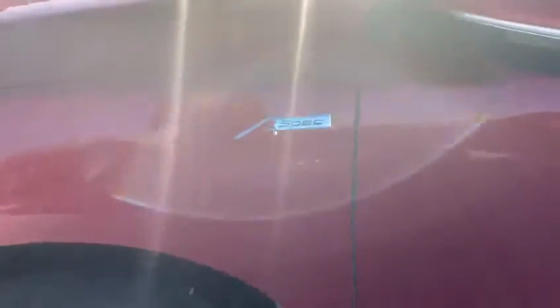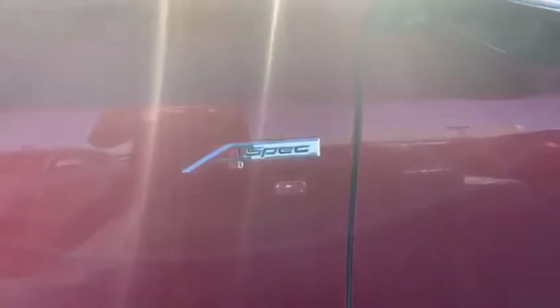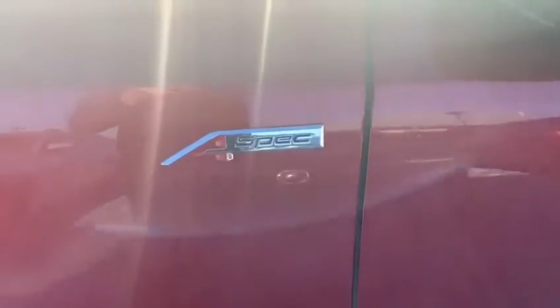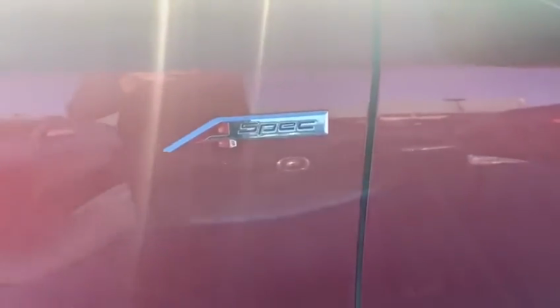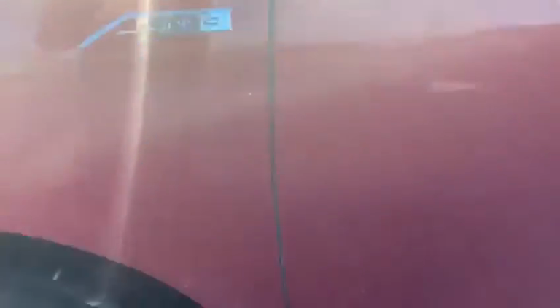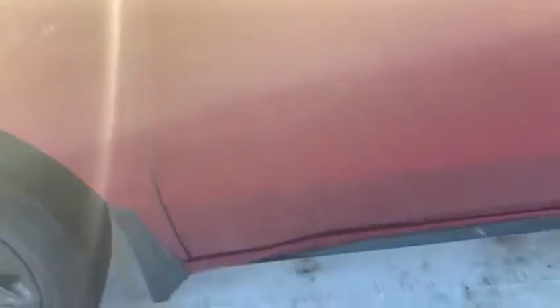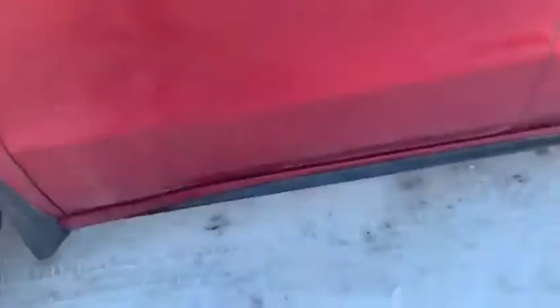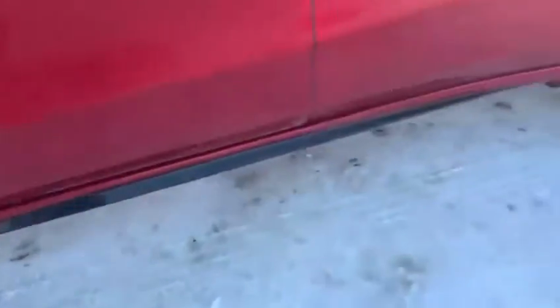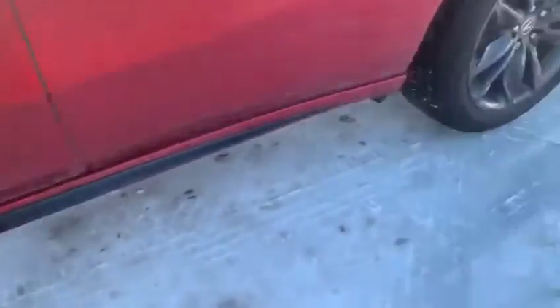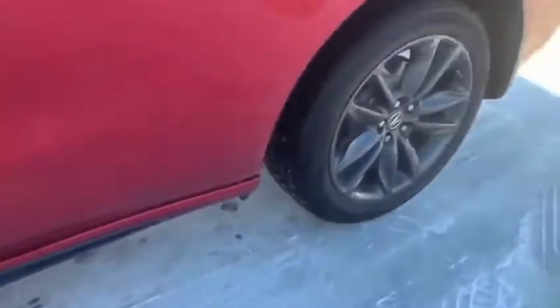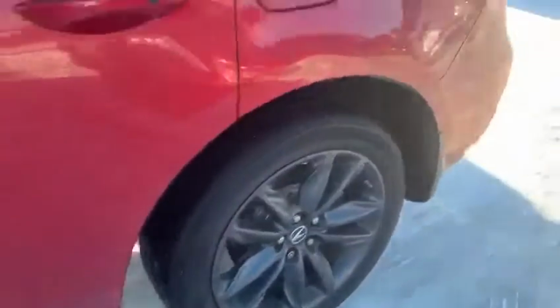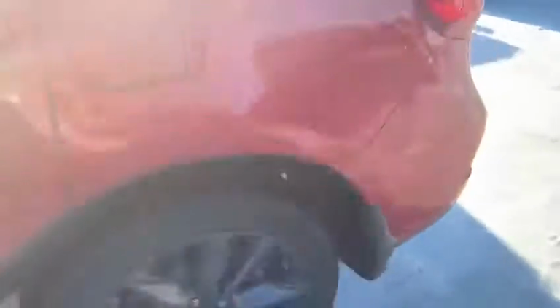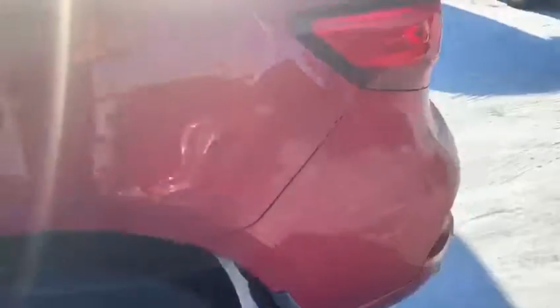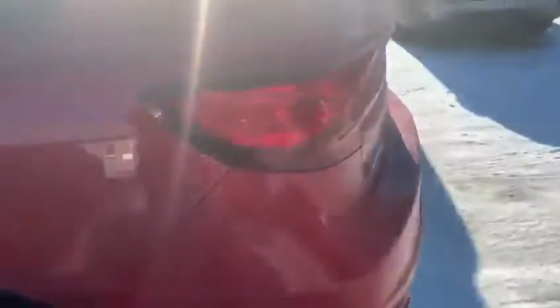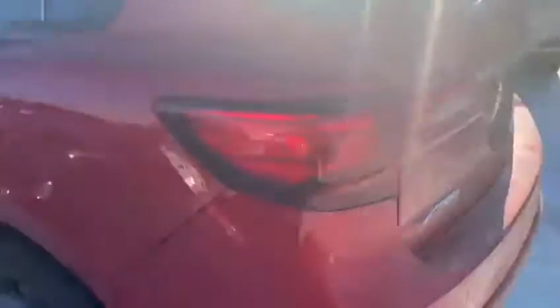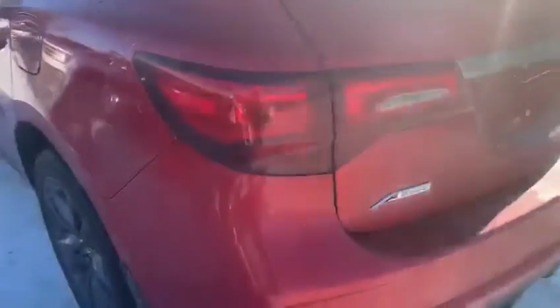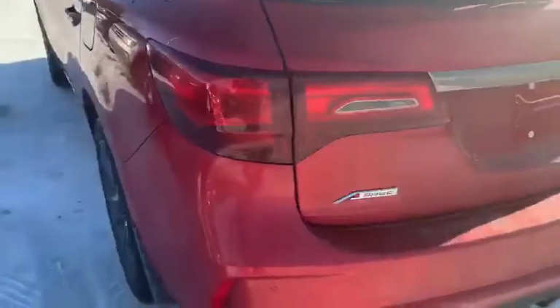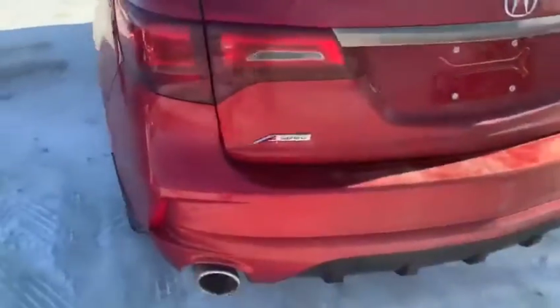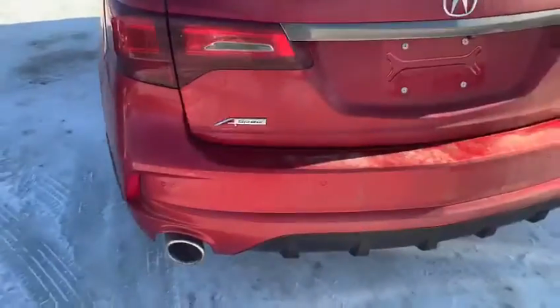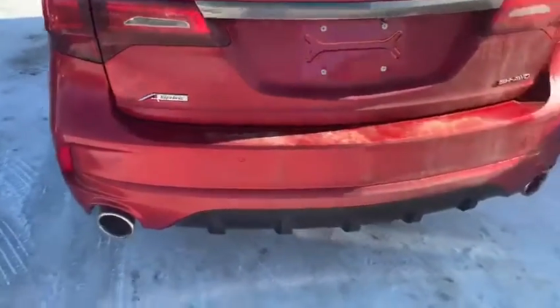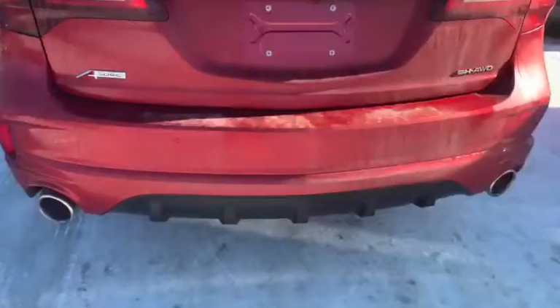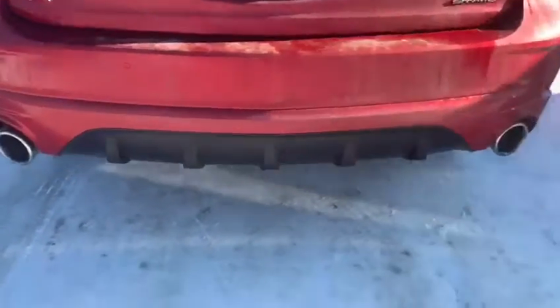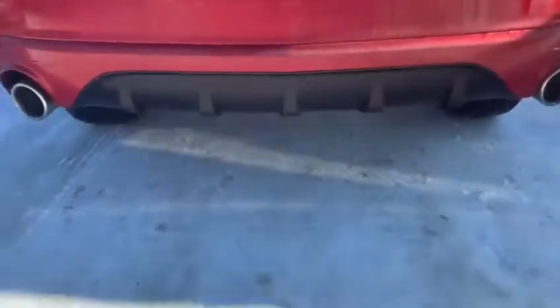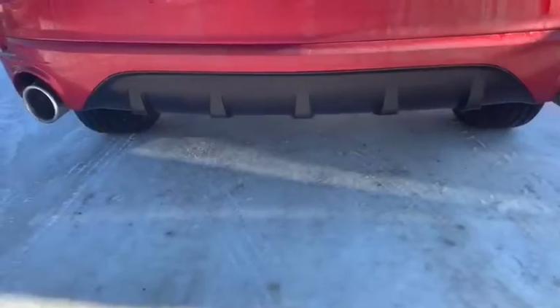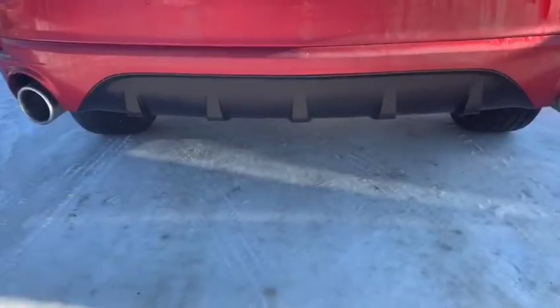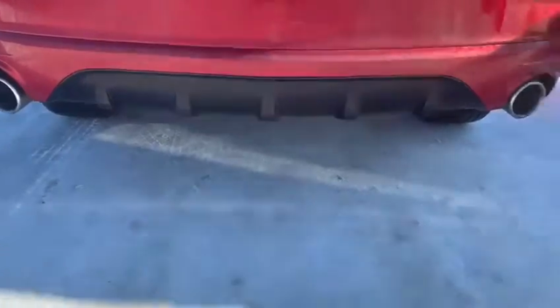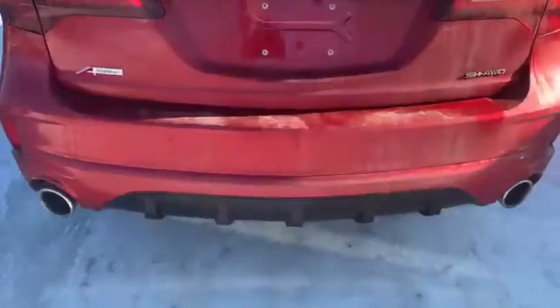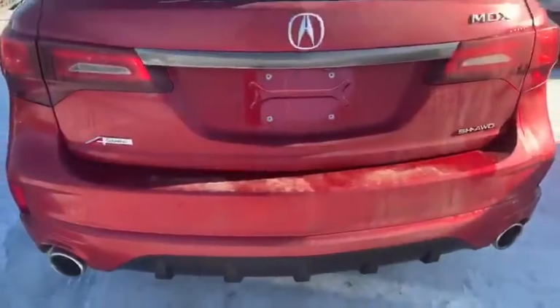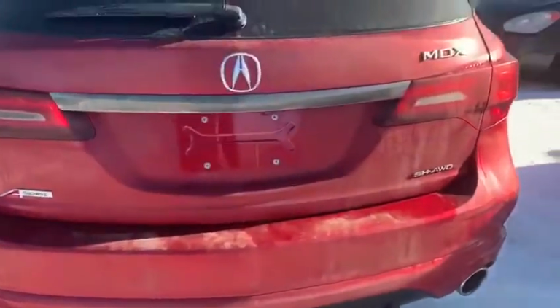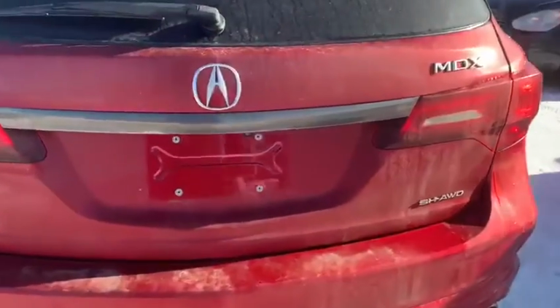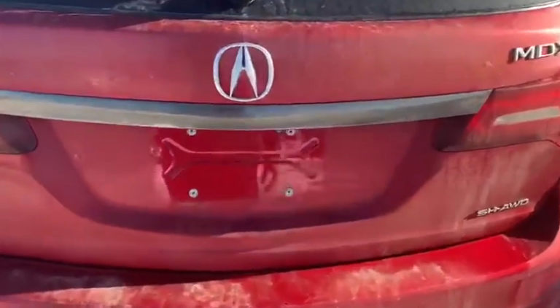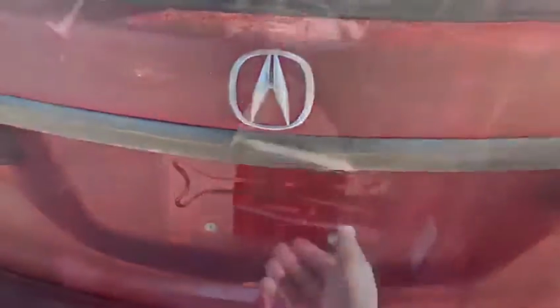It's got the A-Spec badging and black stripping along the bottom. The rear also has A-Spec badging, a black bottom on the bumper, dual exhausts, and it comes with super handling all-wheel drive.